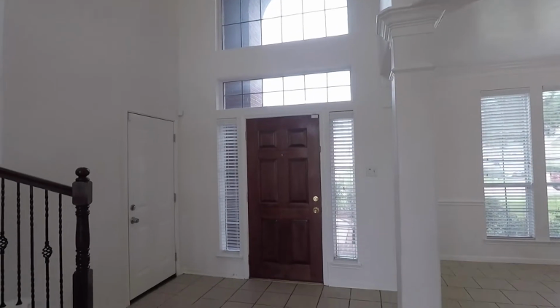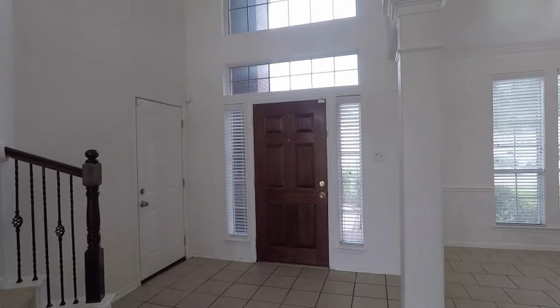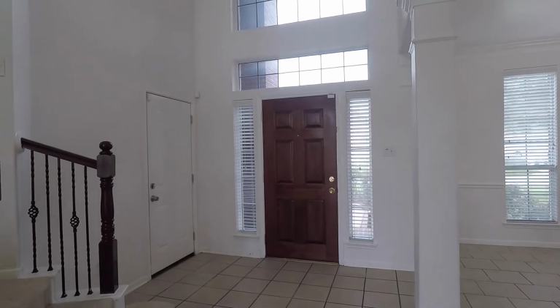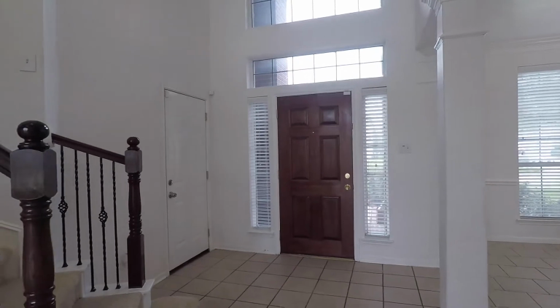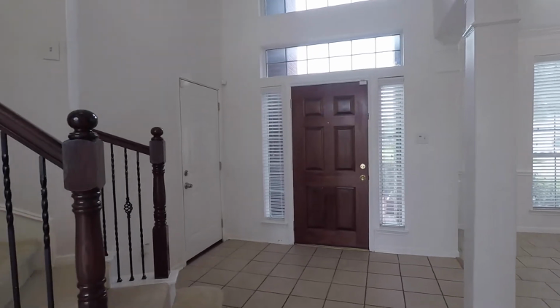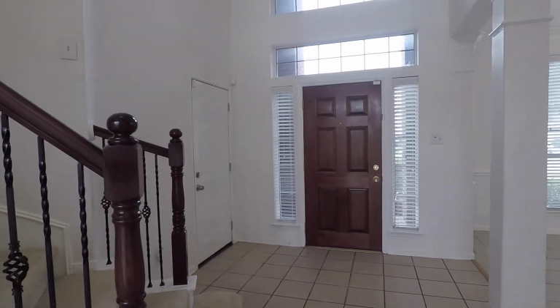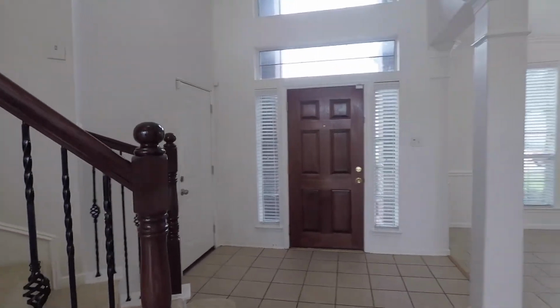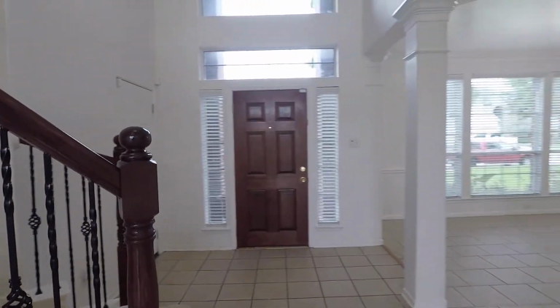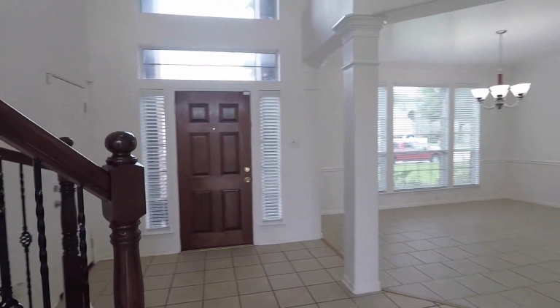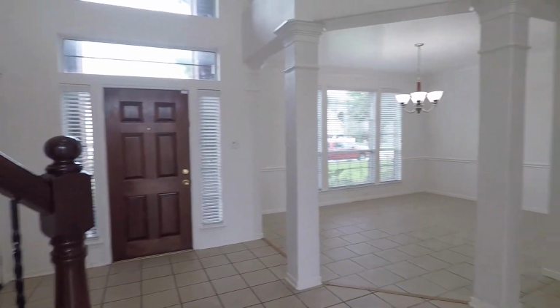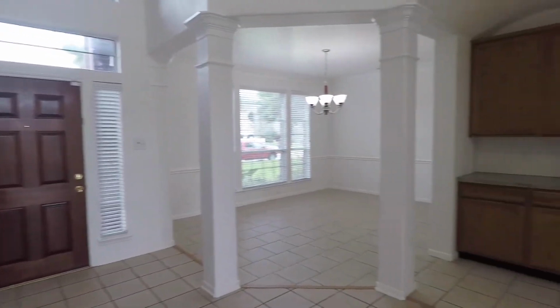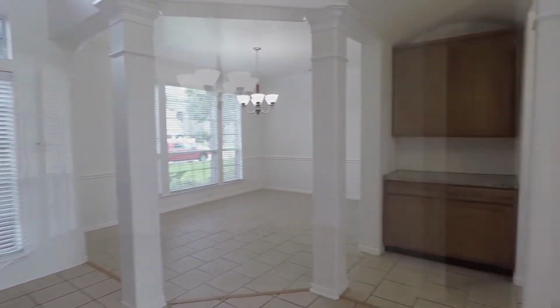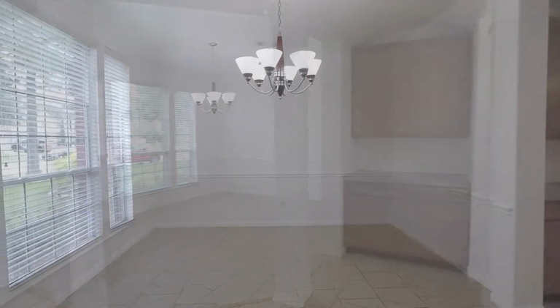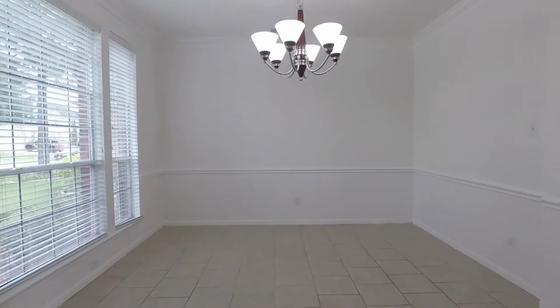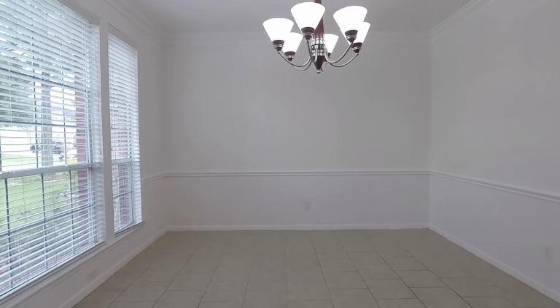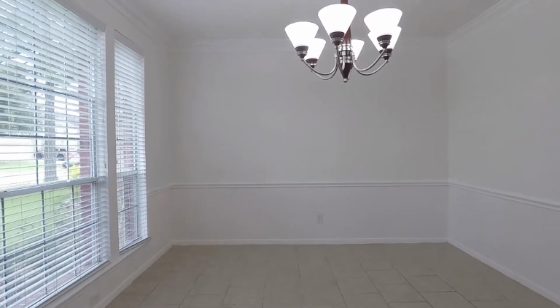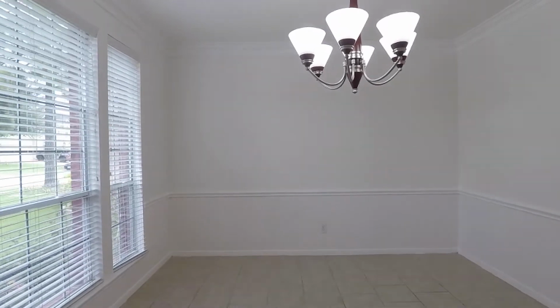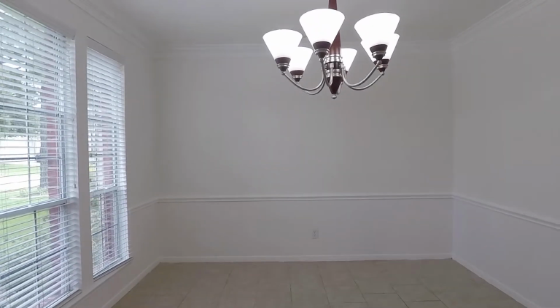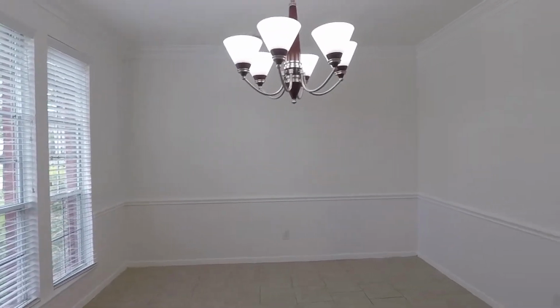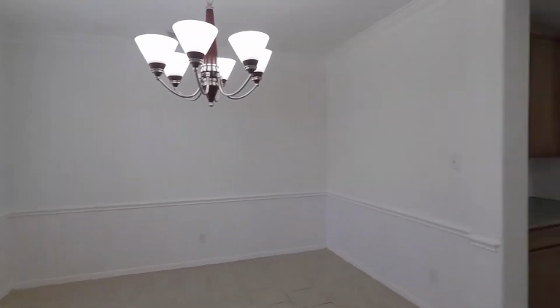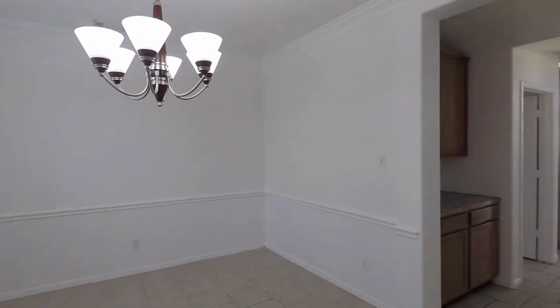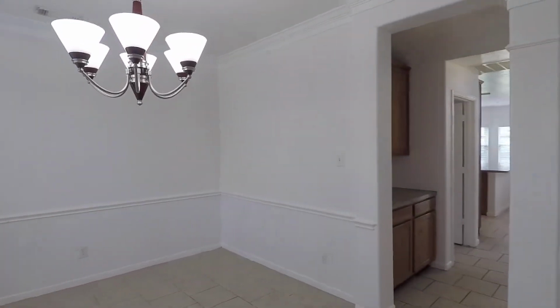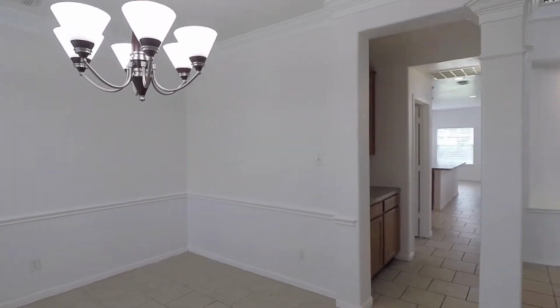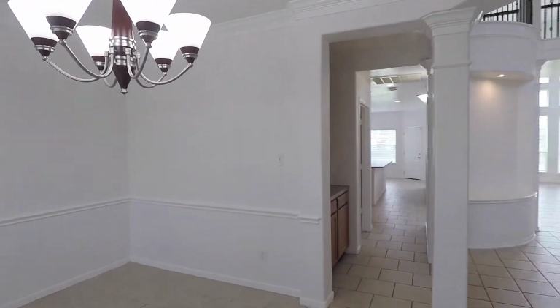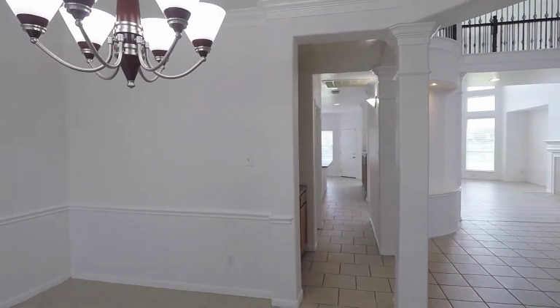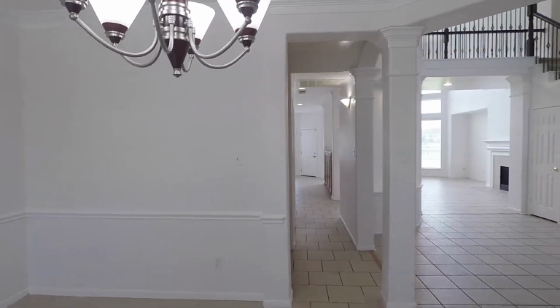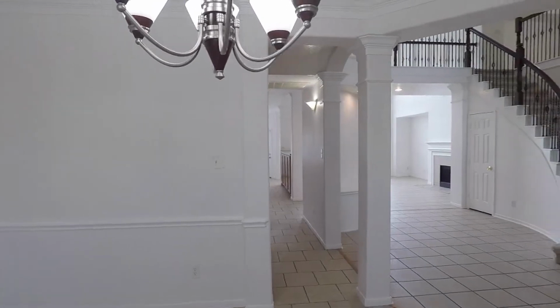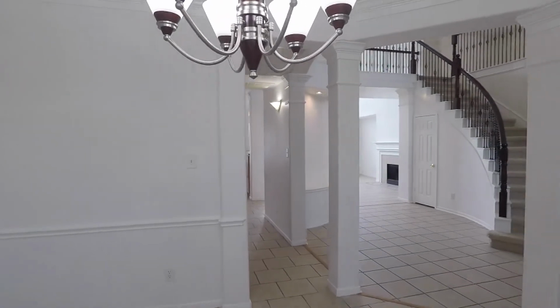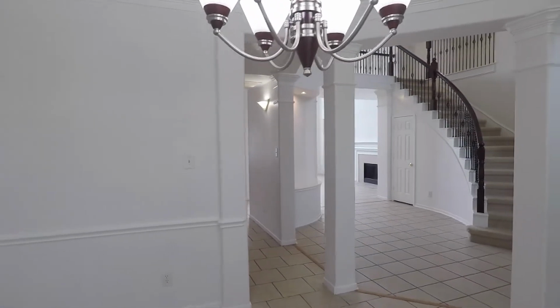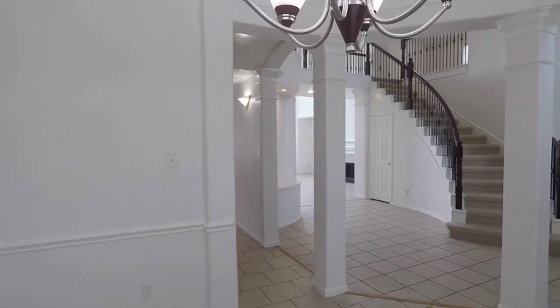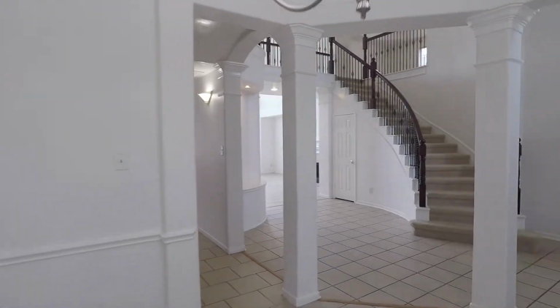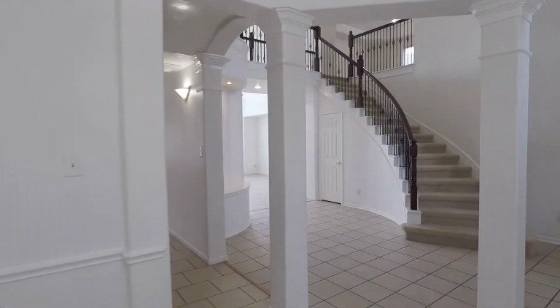This home has a tall and open foyer that welcomes you at the bottom of the staircase. Look at these formals — so much room. Inside, there's 3,154 square feet. The dining room connects to a butler's pantry and then onto the kitchen.